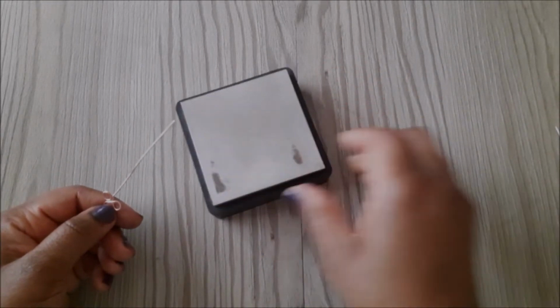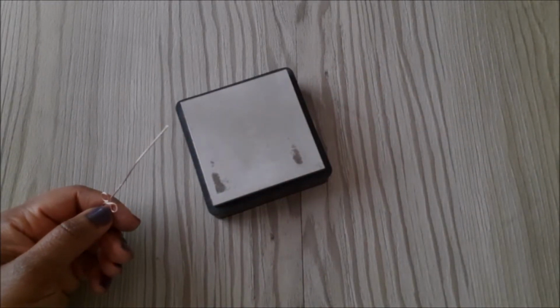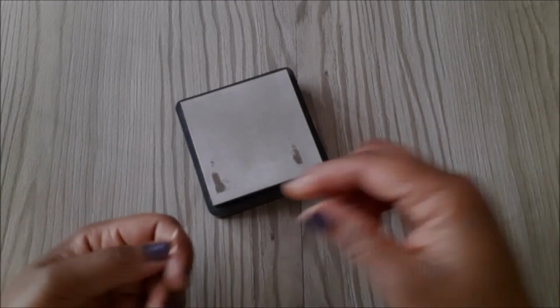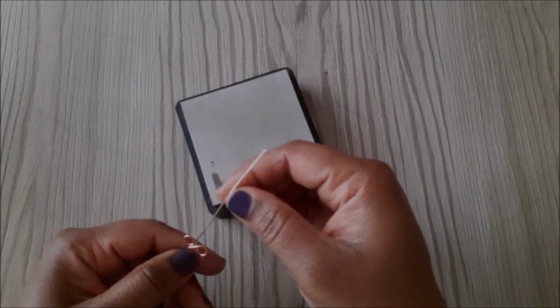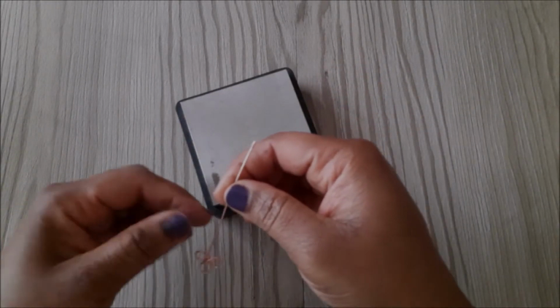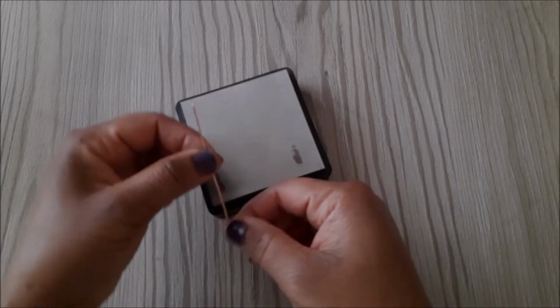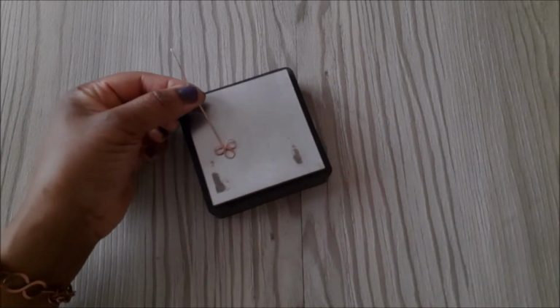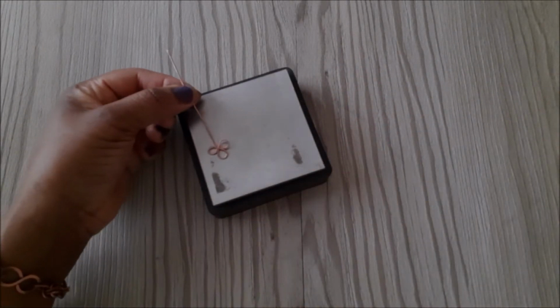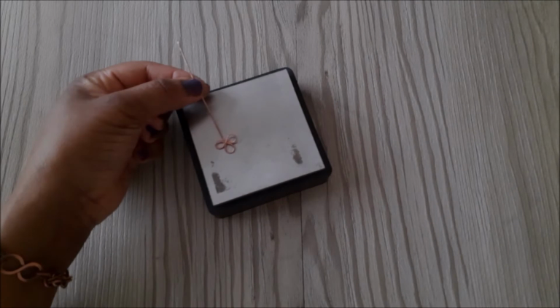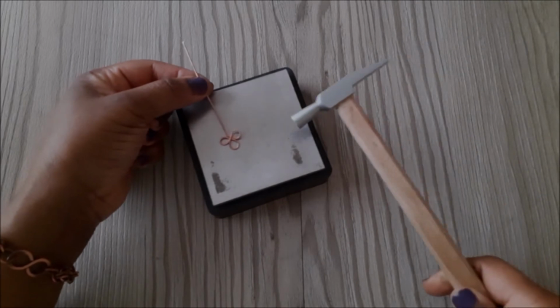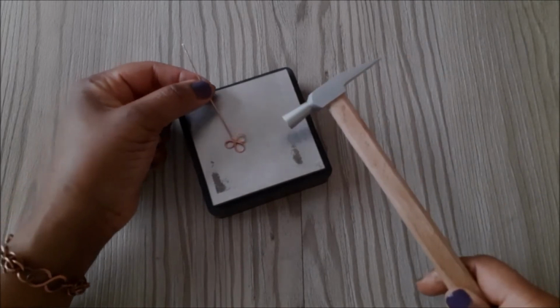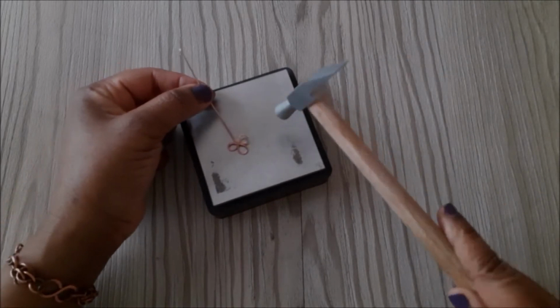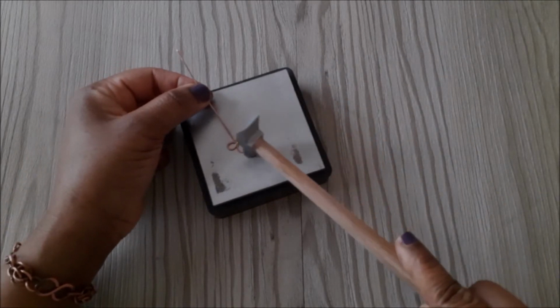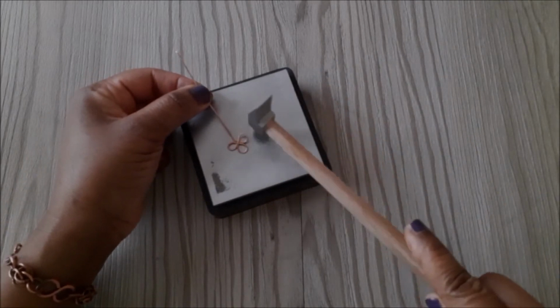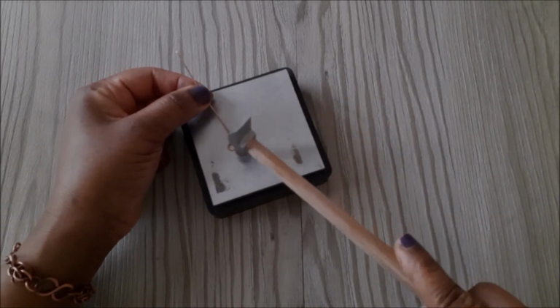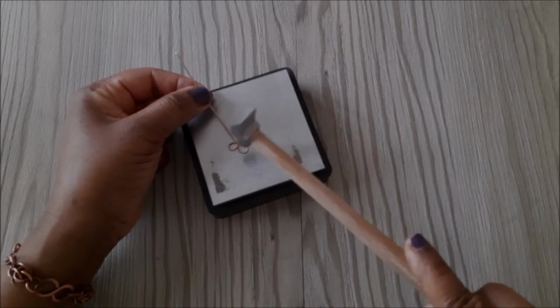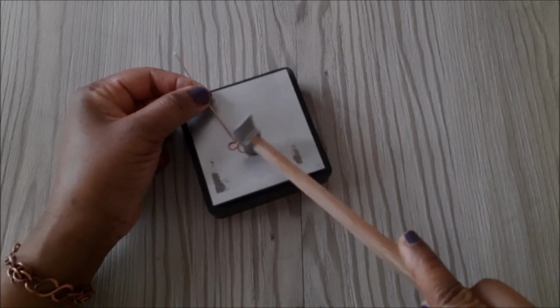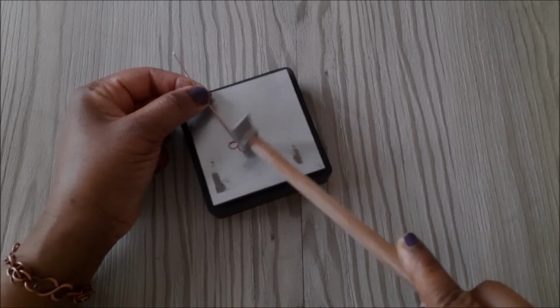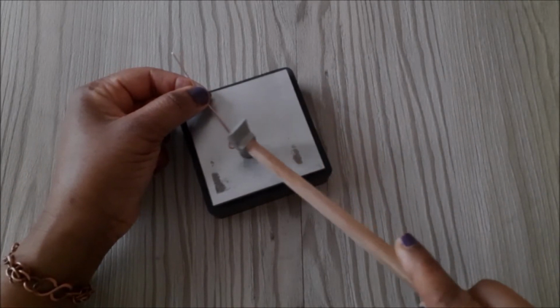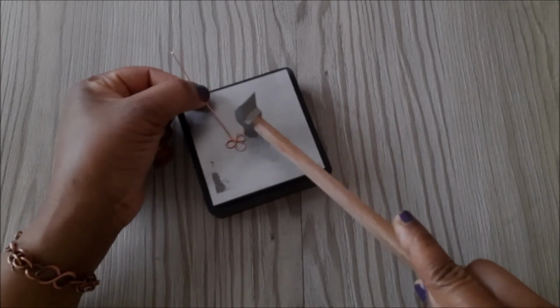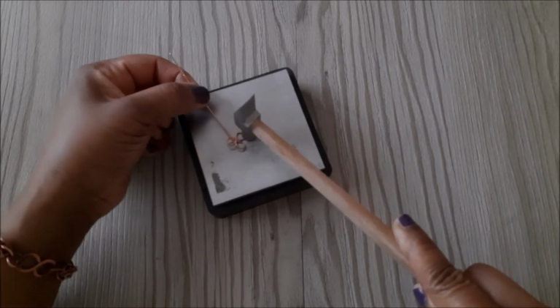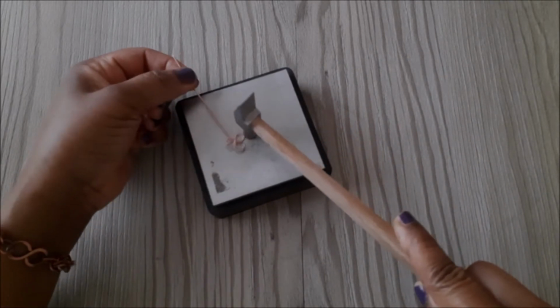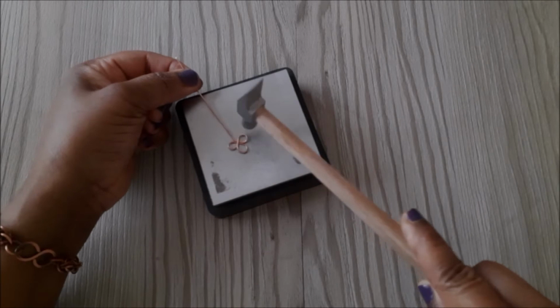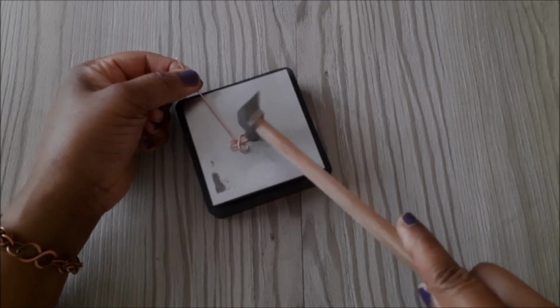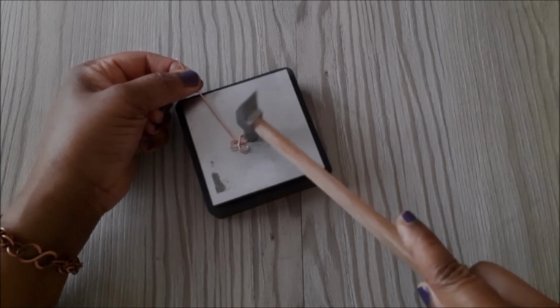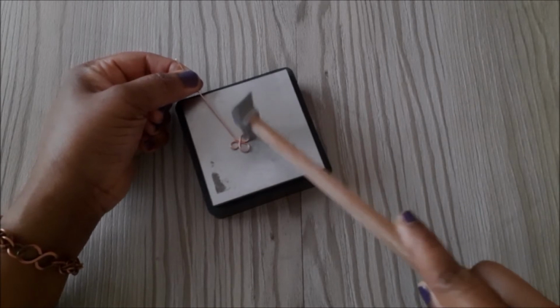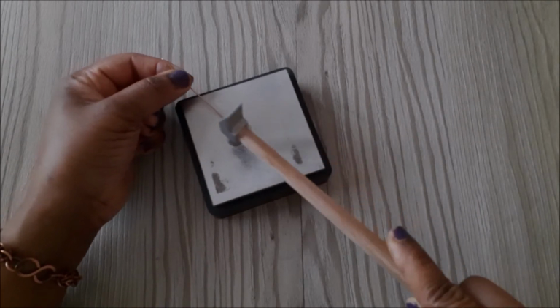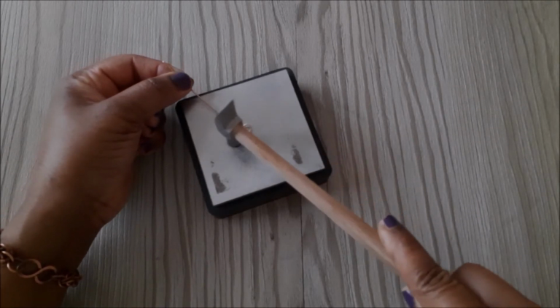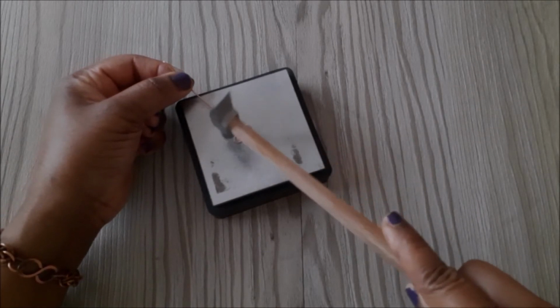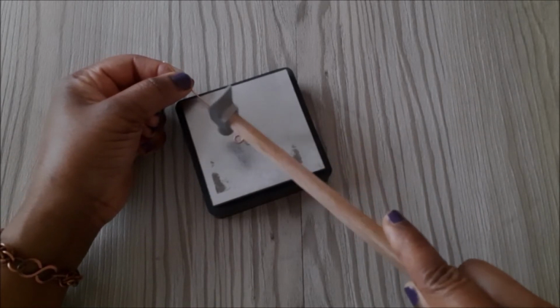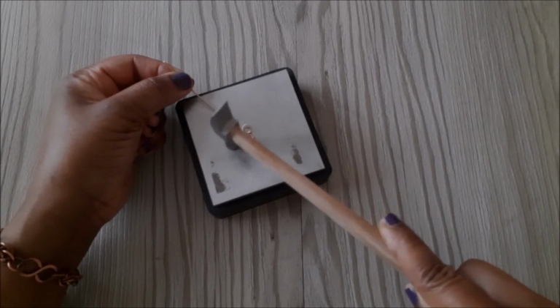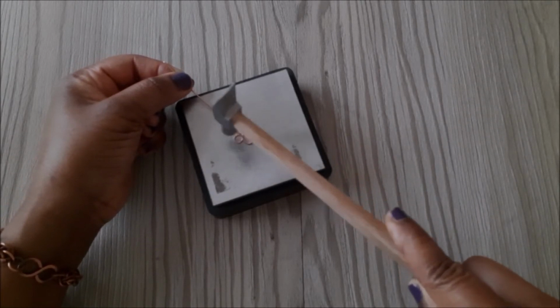For the next step I am going to hammer the outside of the loops. This is going to work-harden them as well as give them a nice flat look.